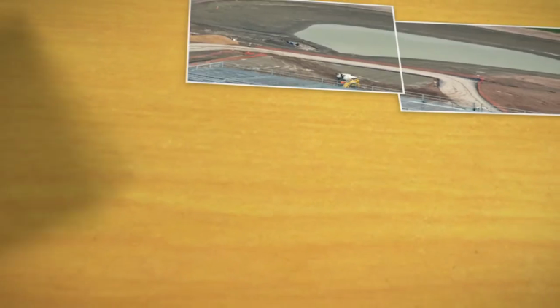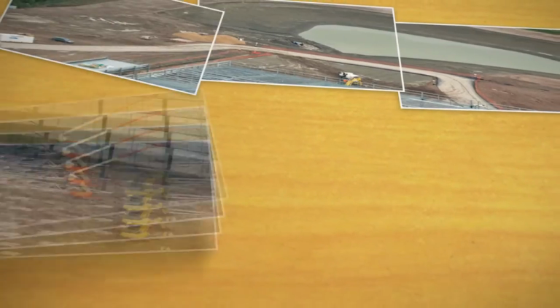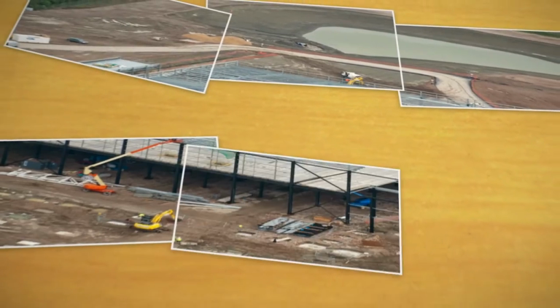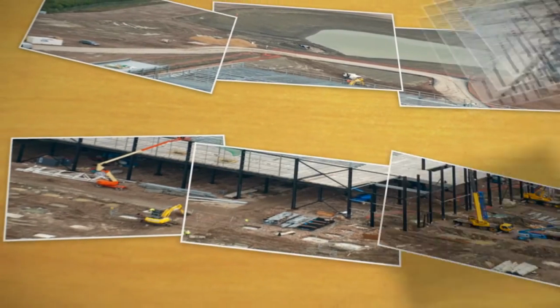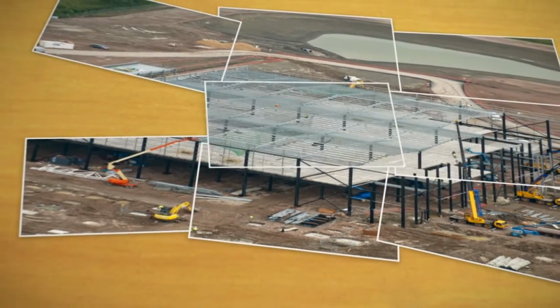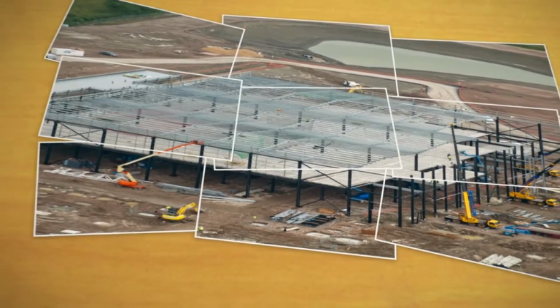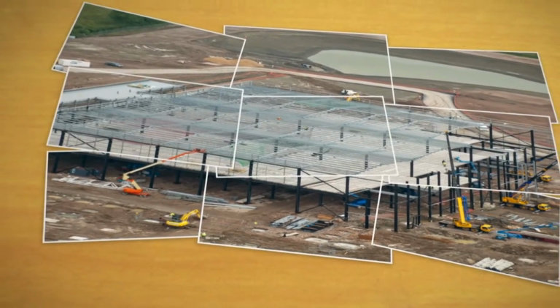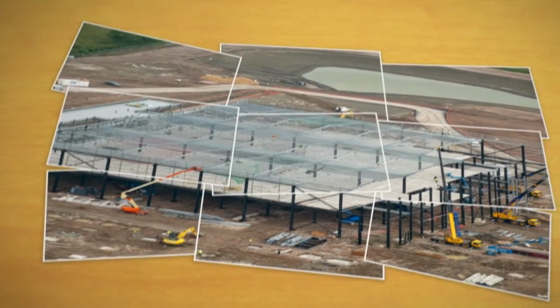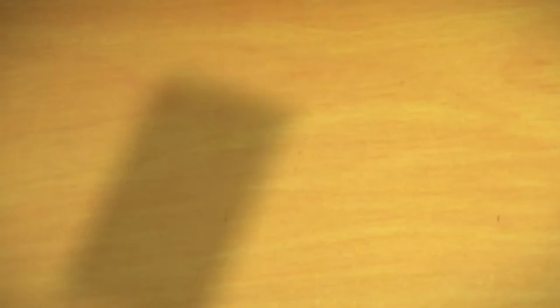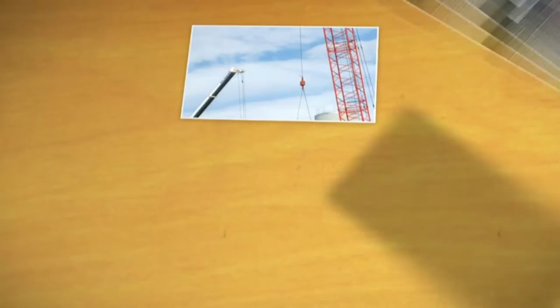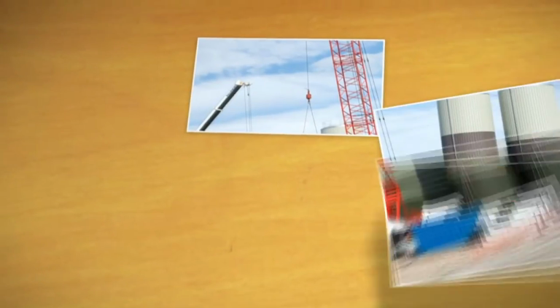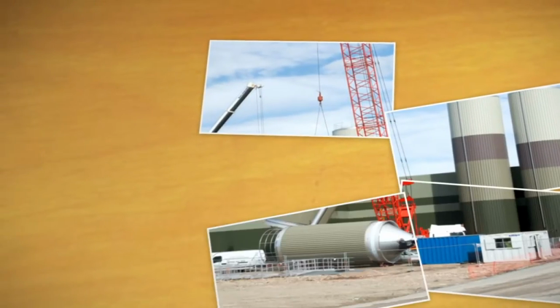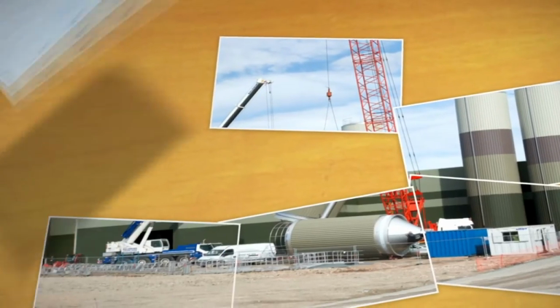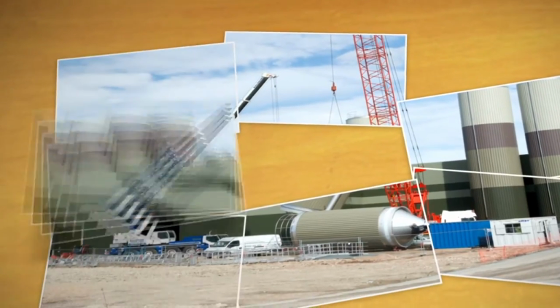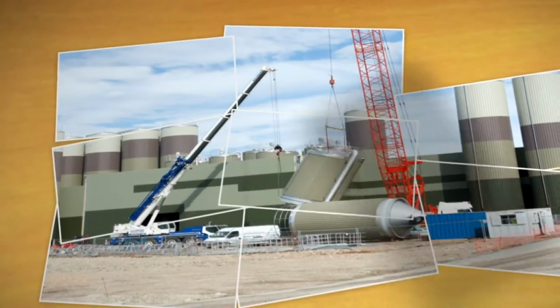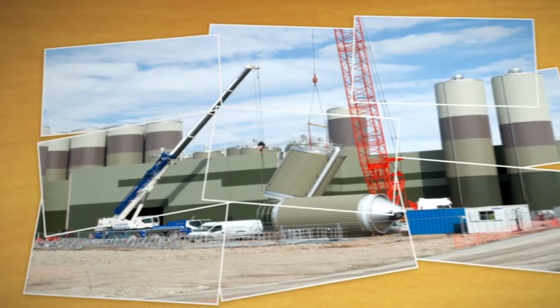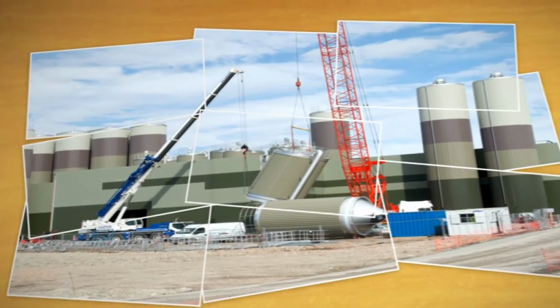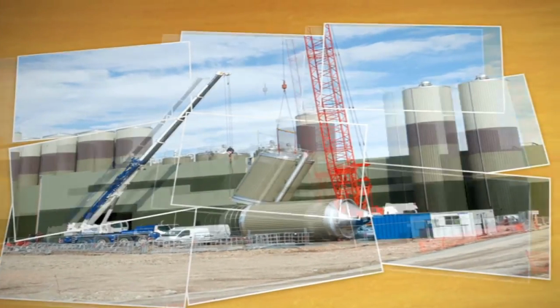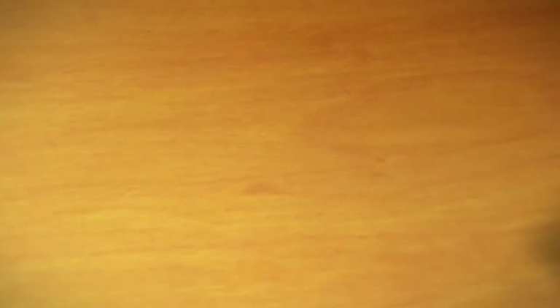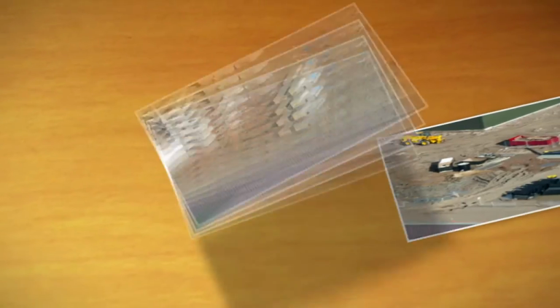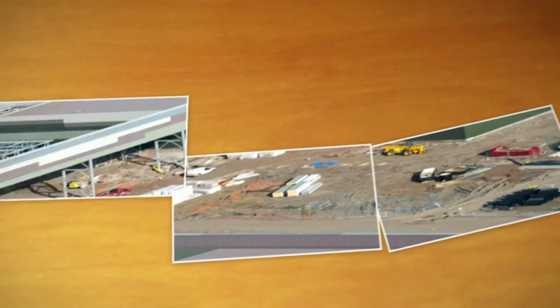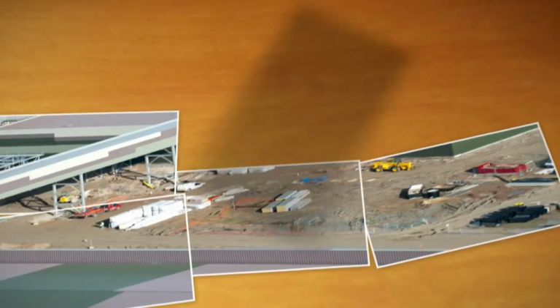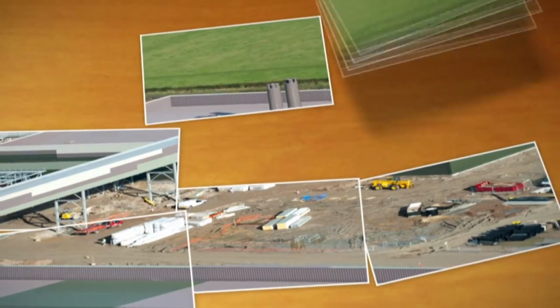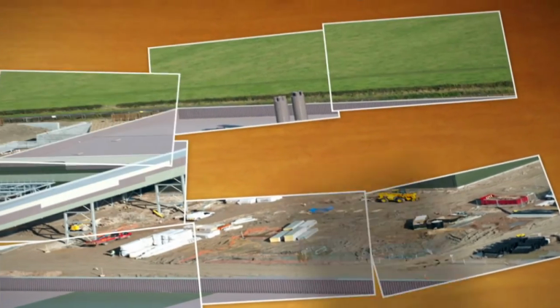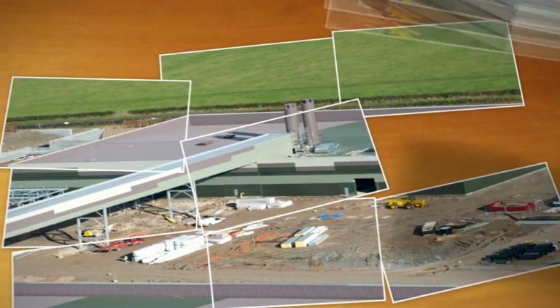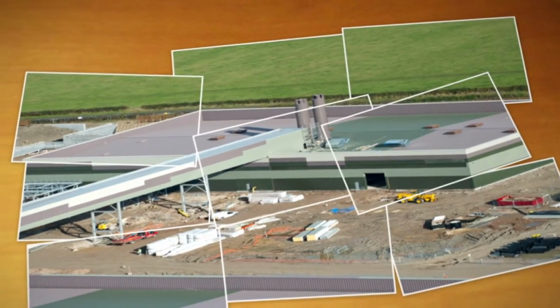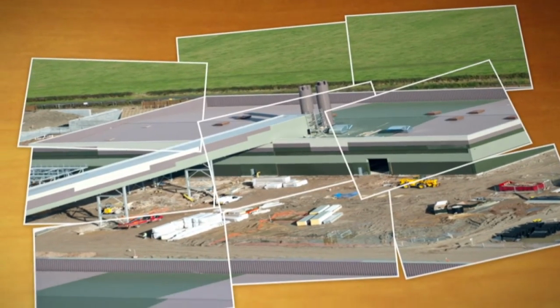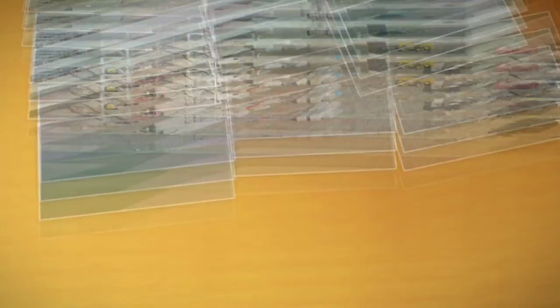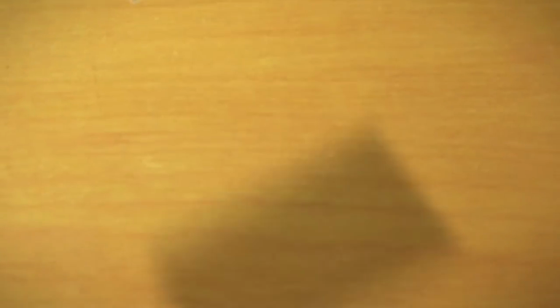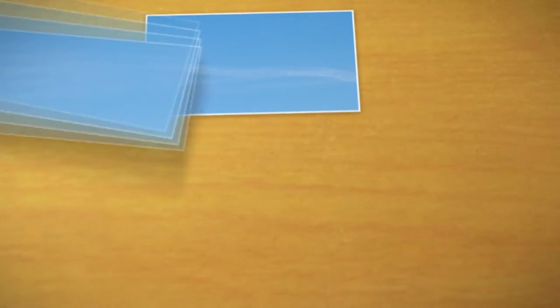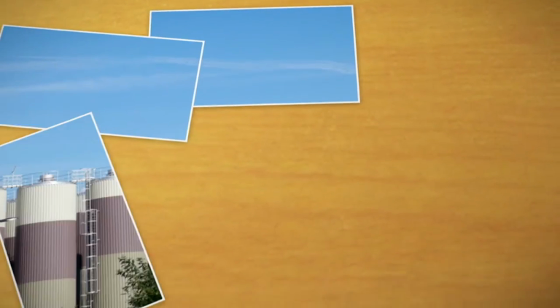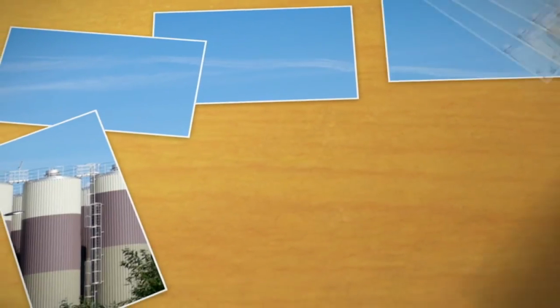Using advanced construction techniques, process technologies and cutting edge renewable energy sources, it seeks to be a sustainable zero carbon facility, showcasing environmental development and taking zero waste to landfill.